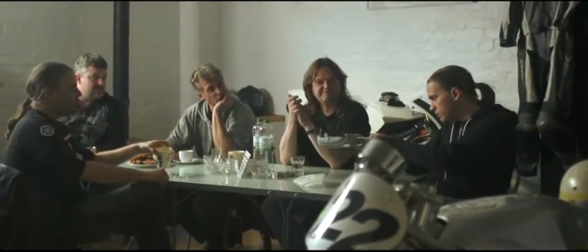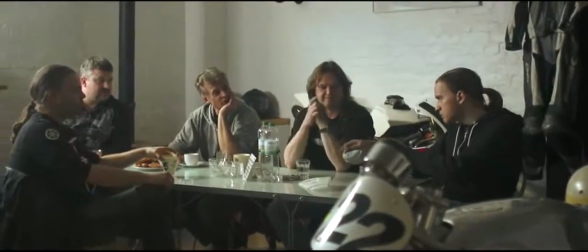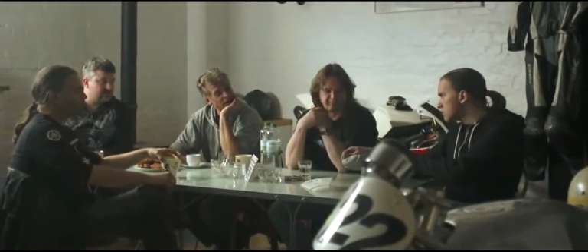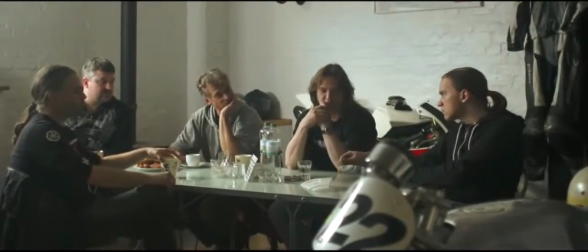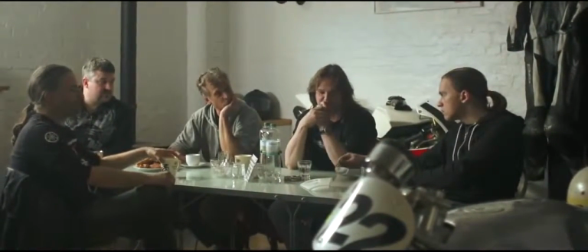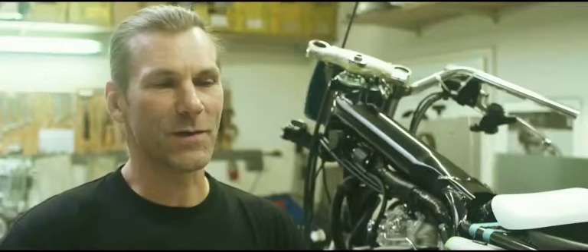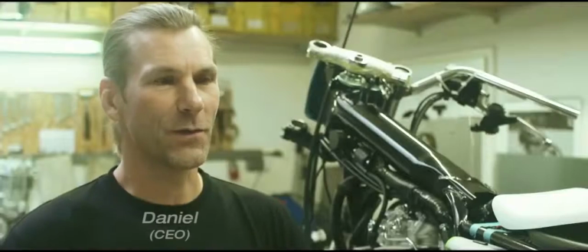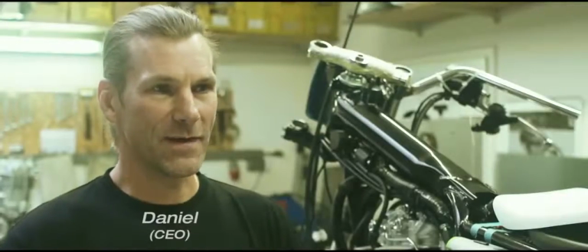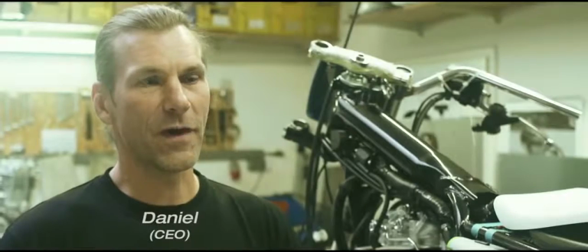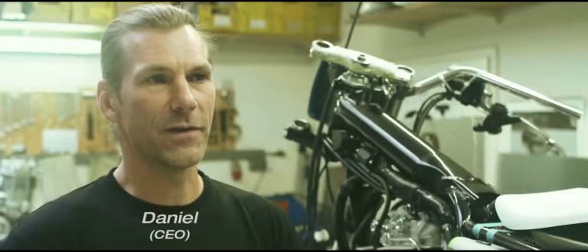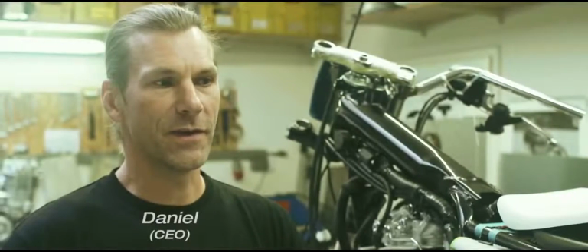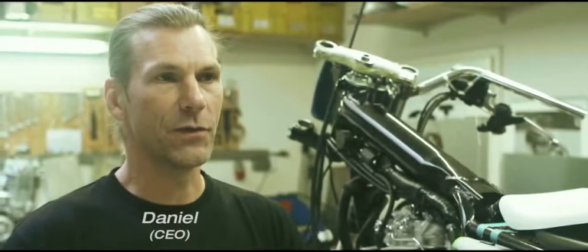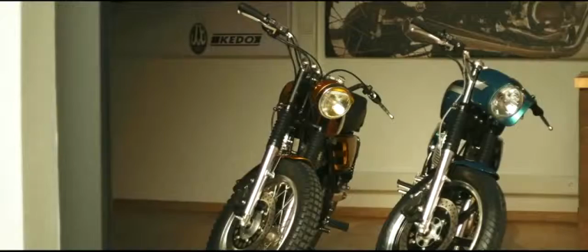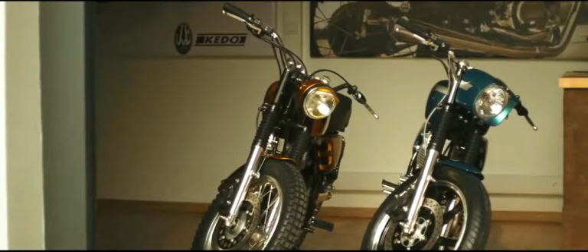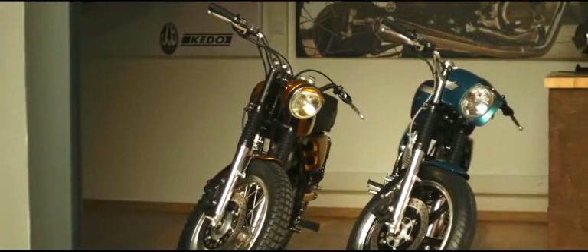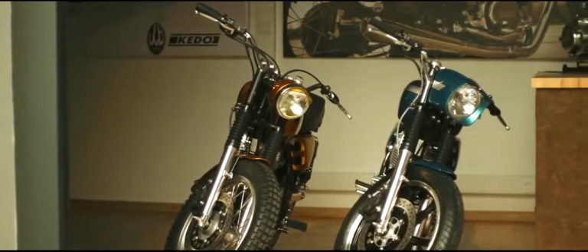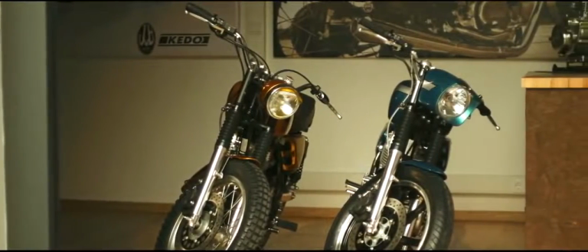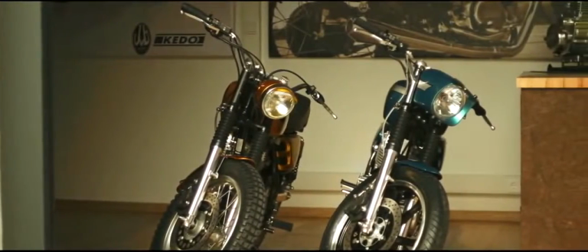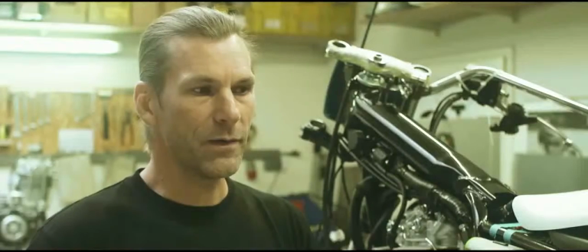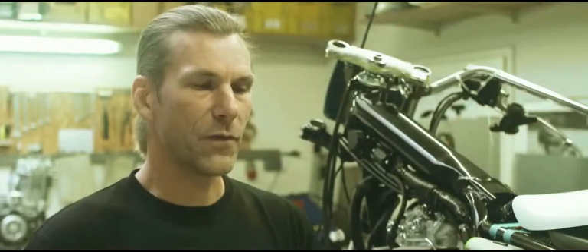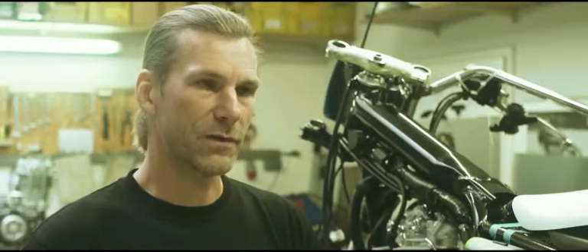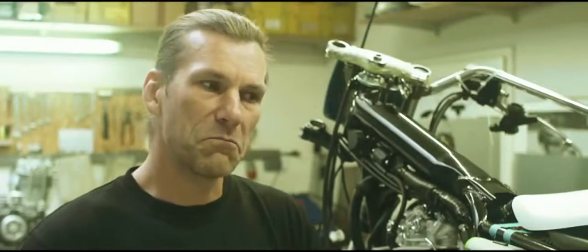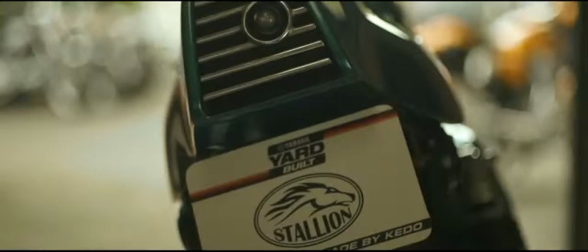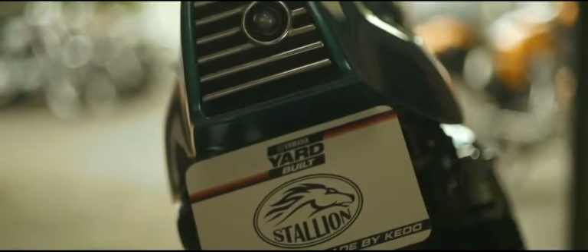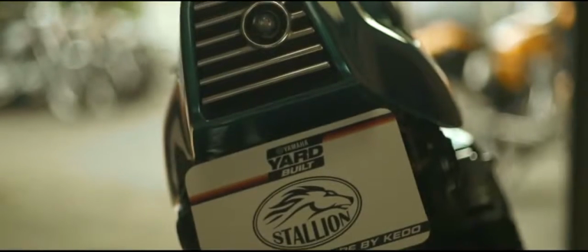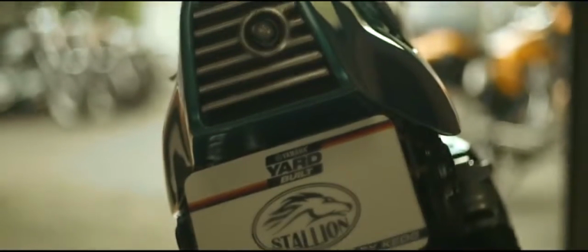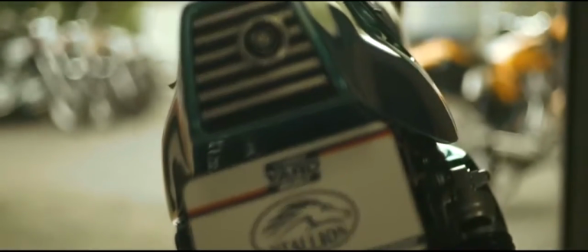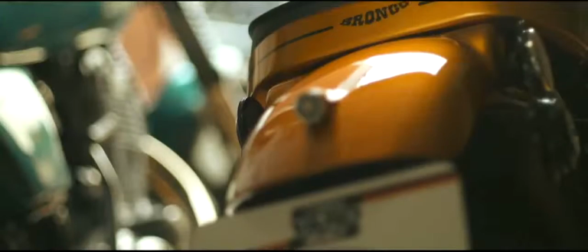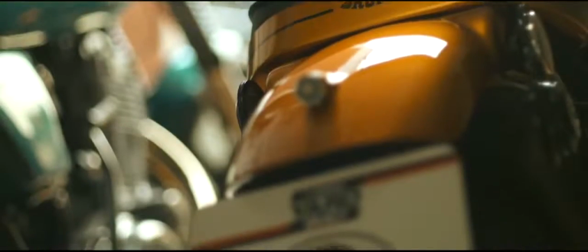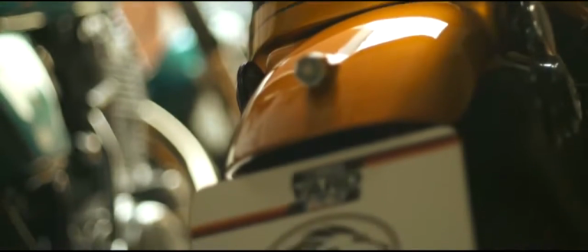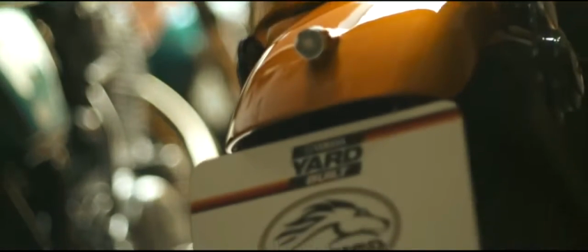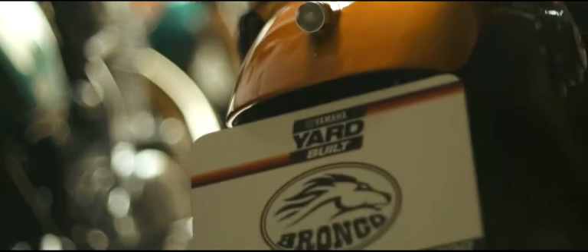The challenge for us was to convert the SR400 into two different concepts — one for the racetrack and the other one for daily commuting.